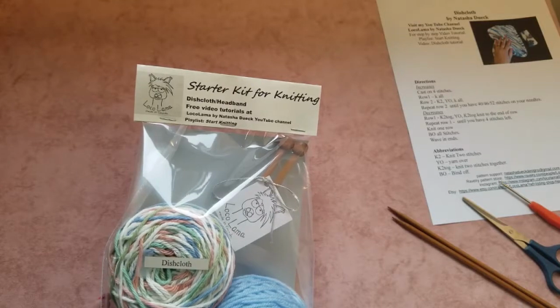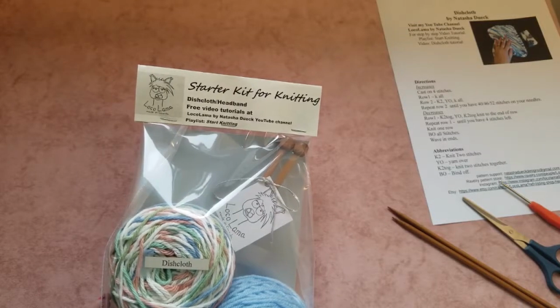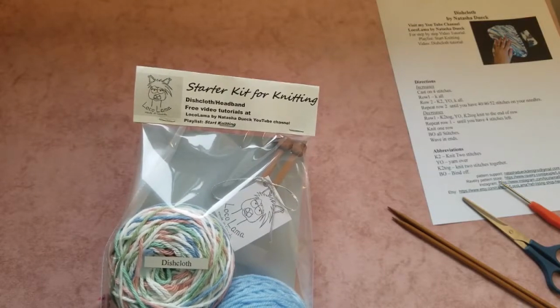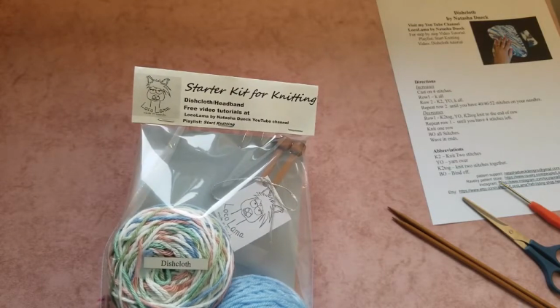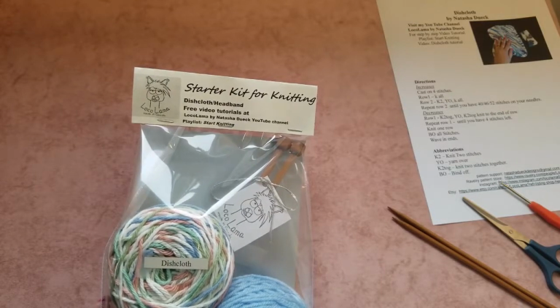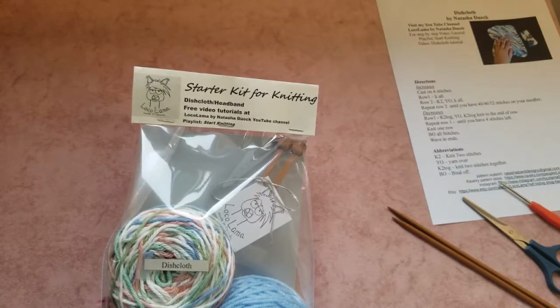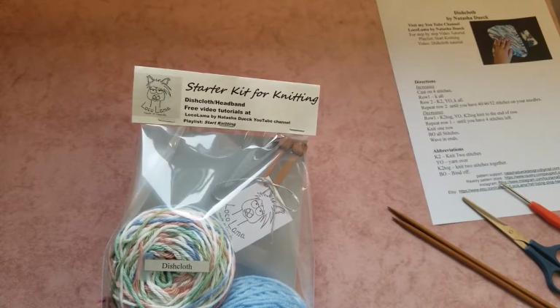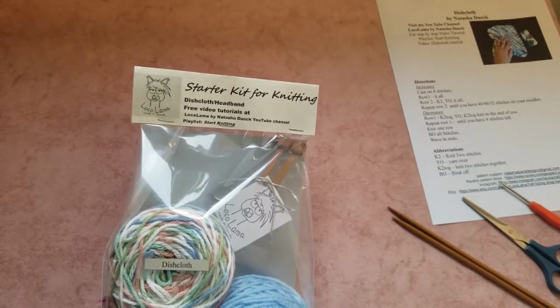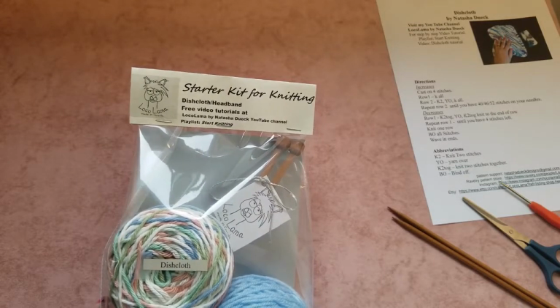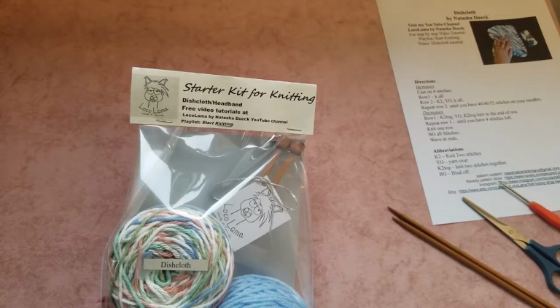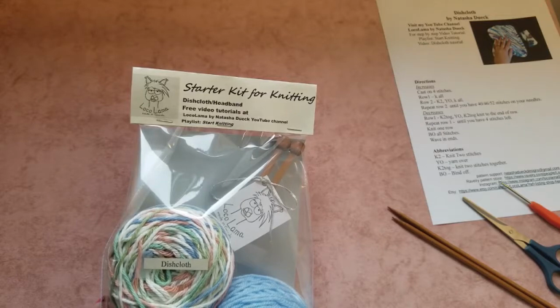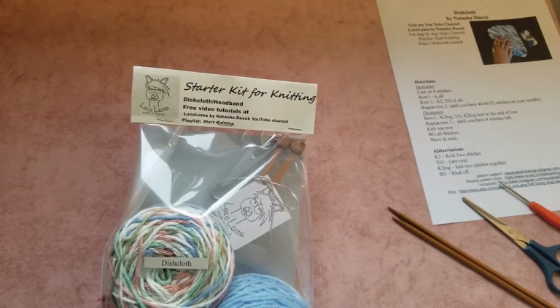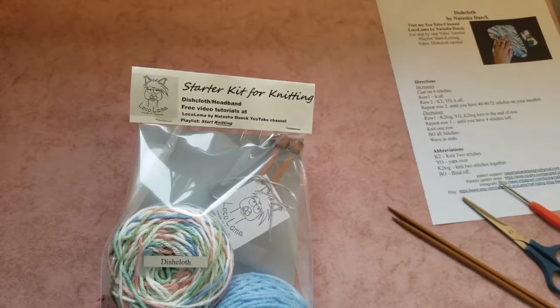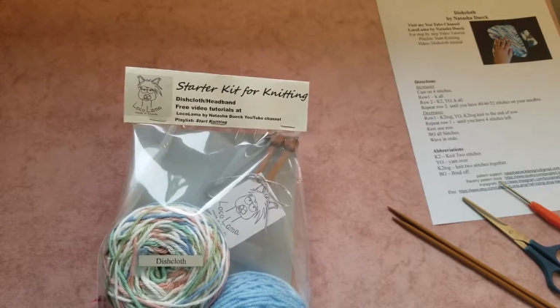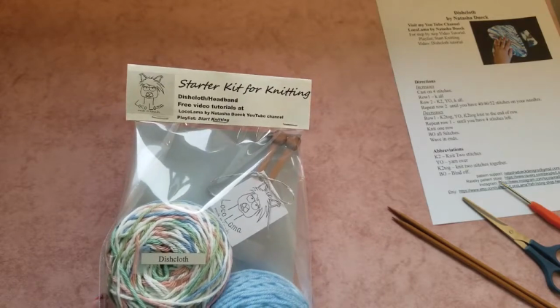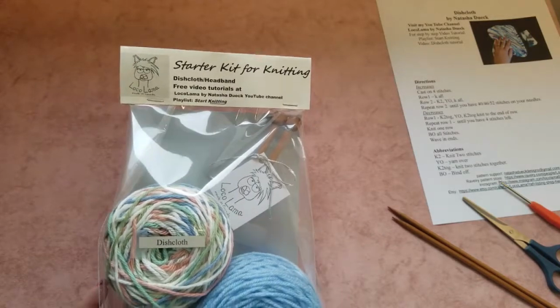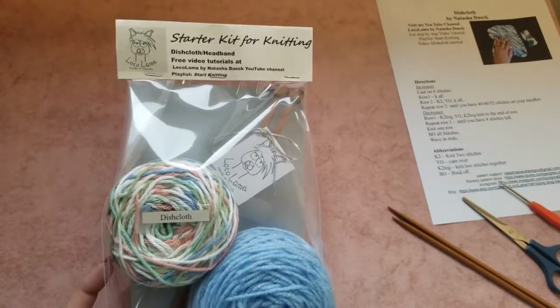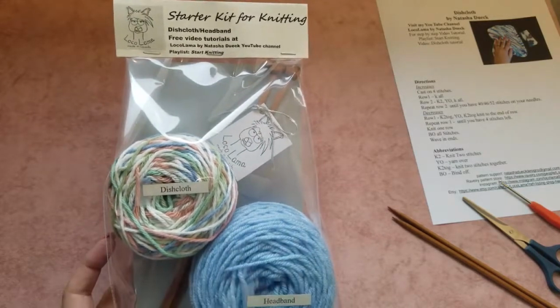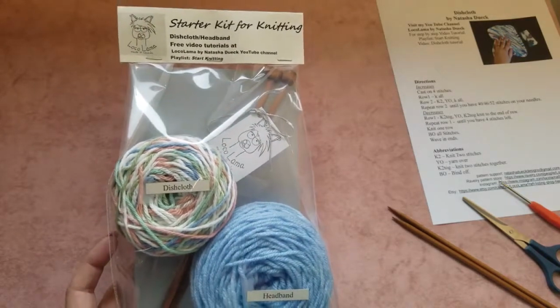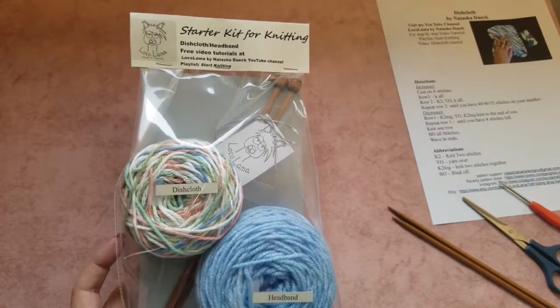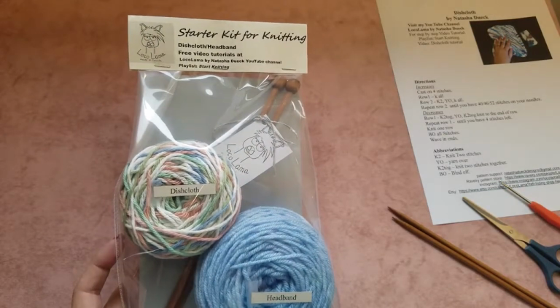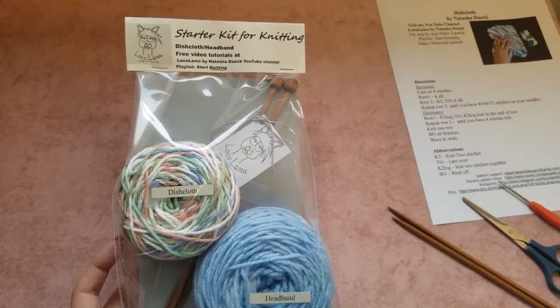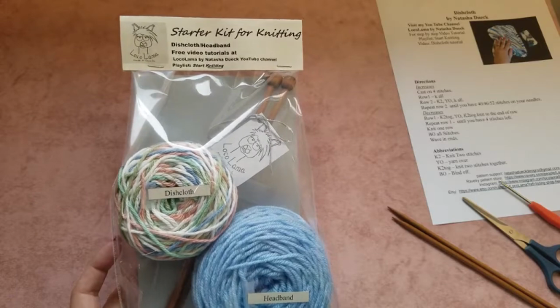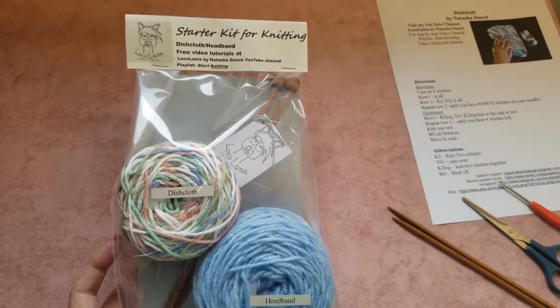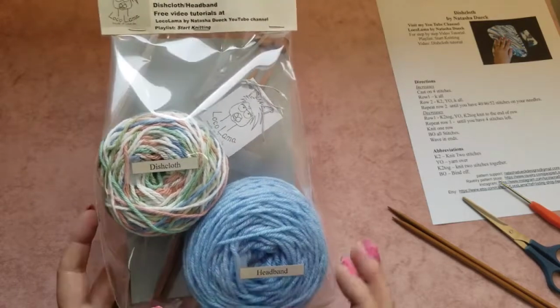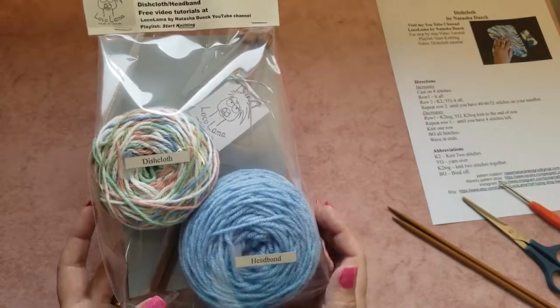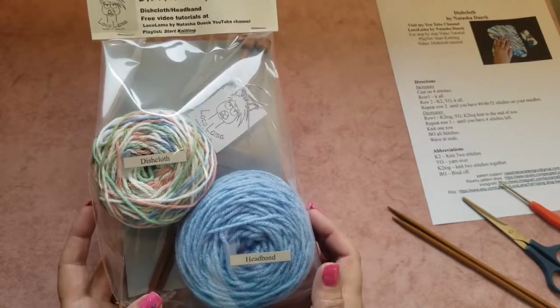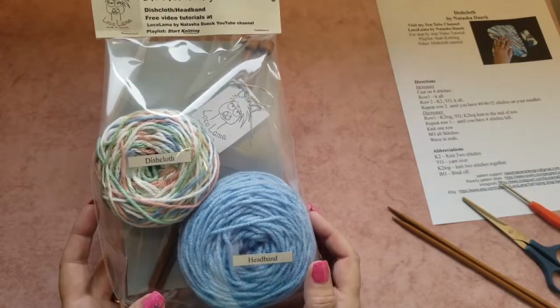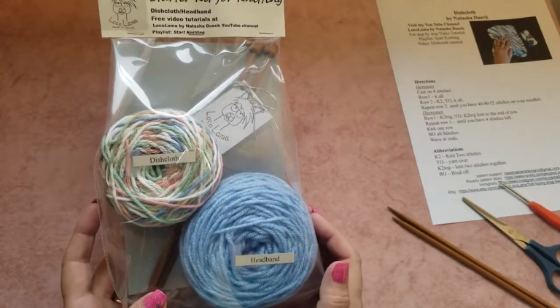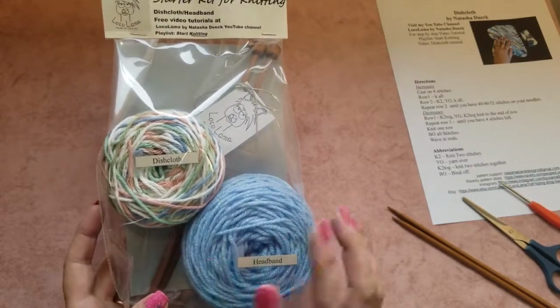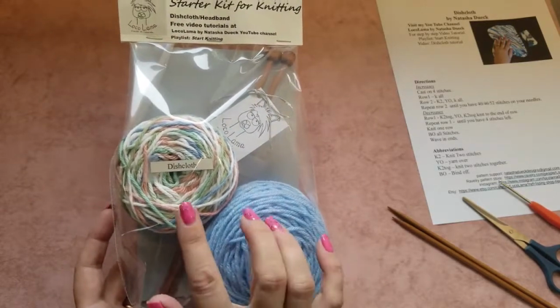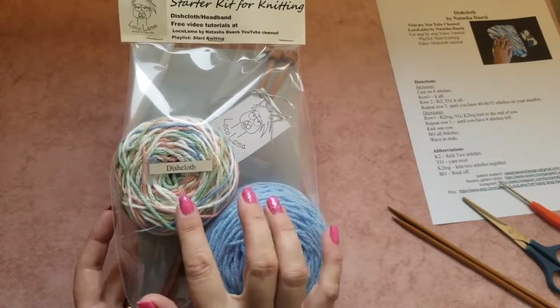Hi guys, welcome to LokaLama YouTube channel. My name is Natasha and I'll be your host today. Today I would like to show you step-by-step instructions on how to knit a dishcloth.